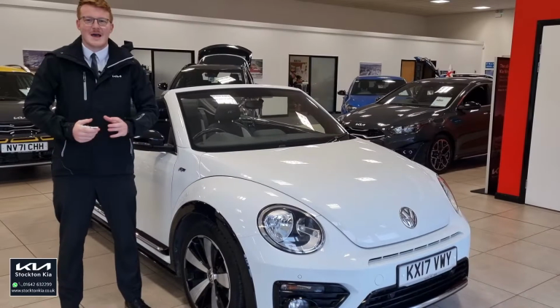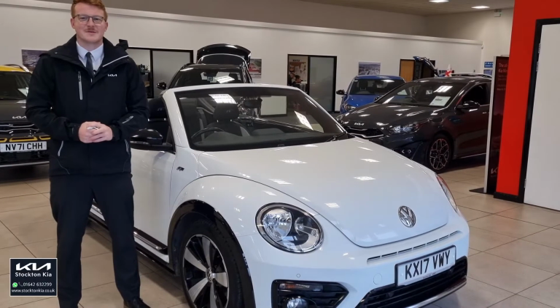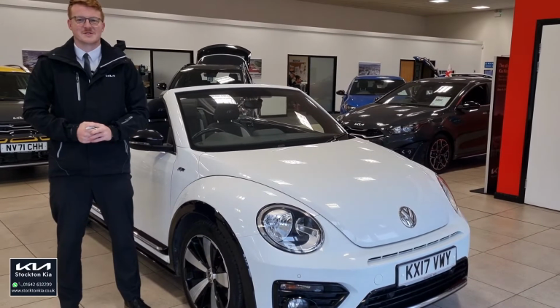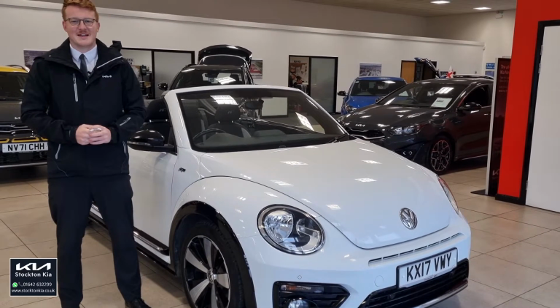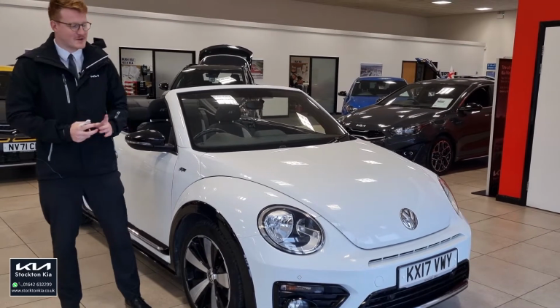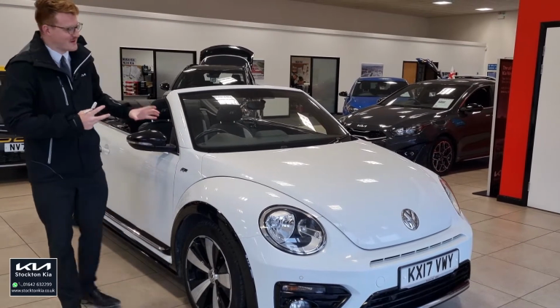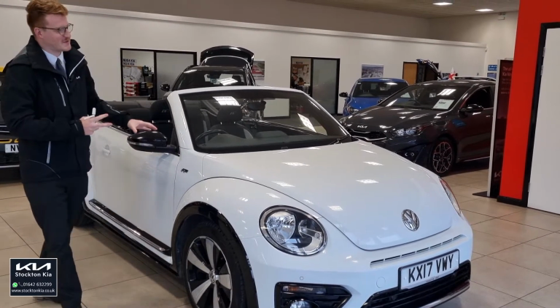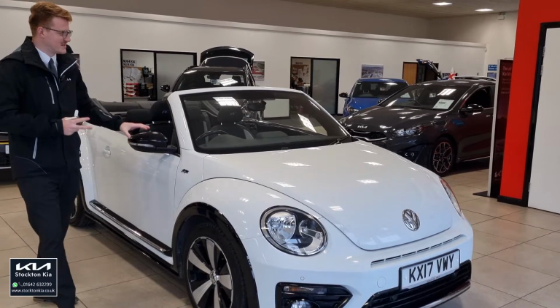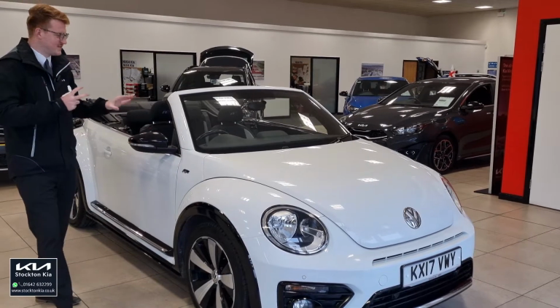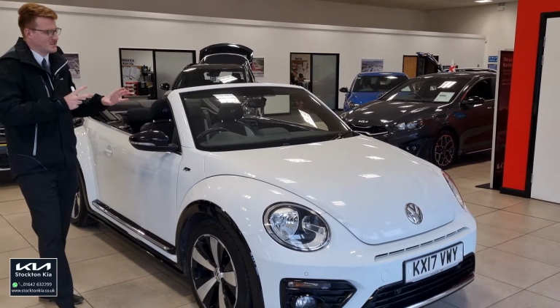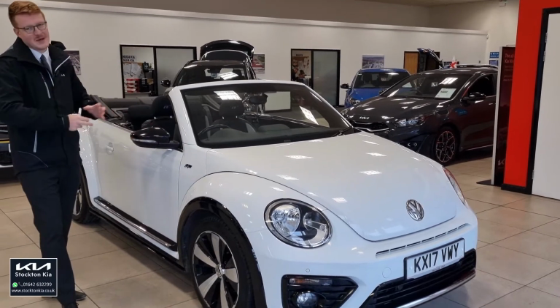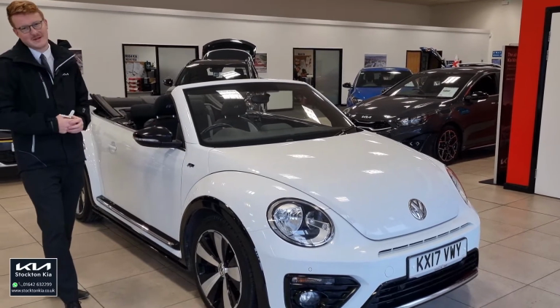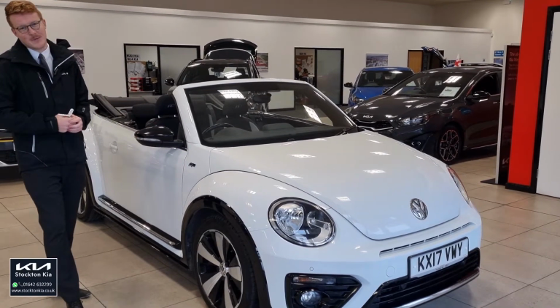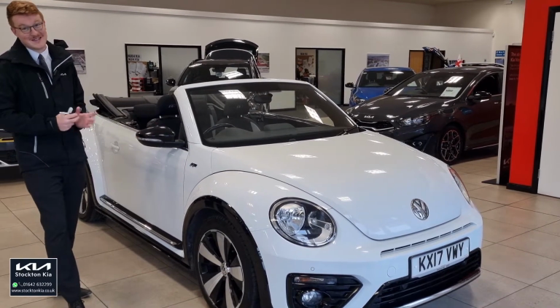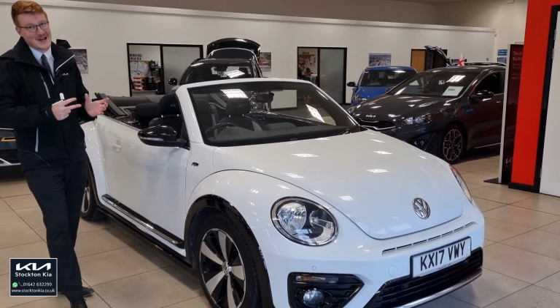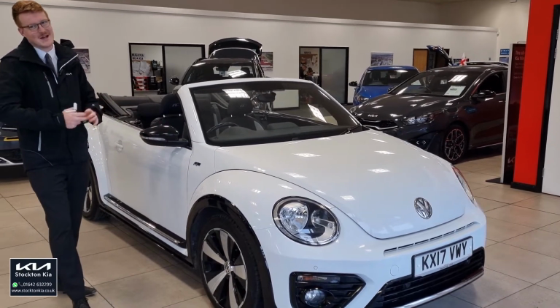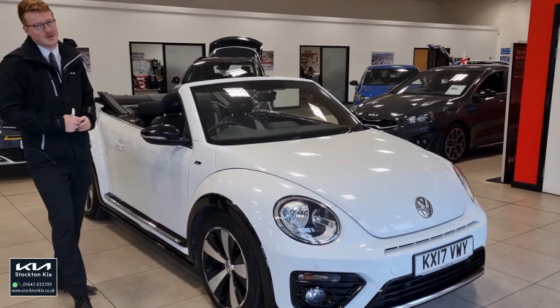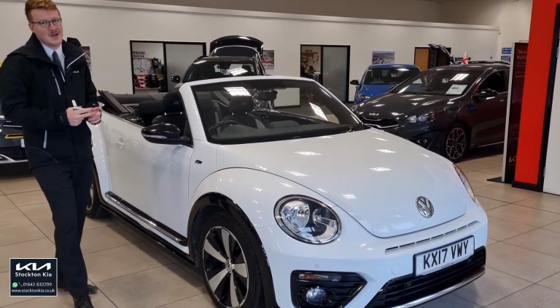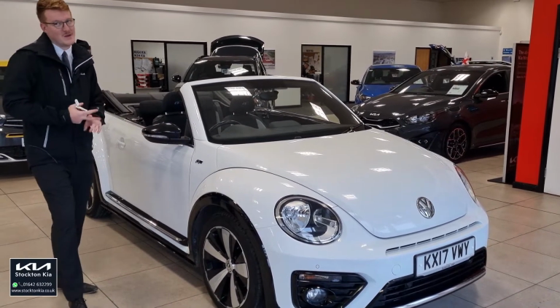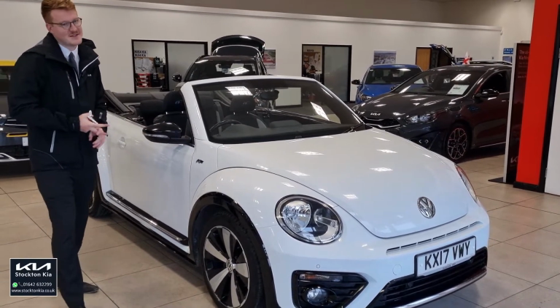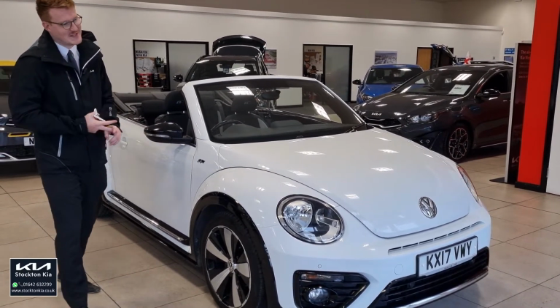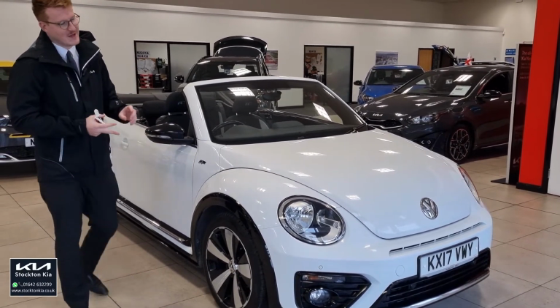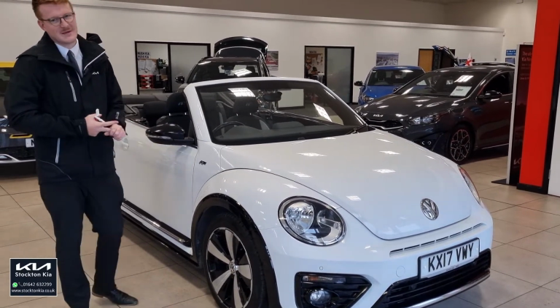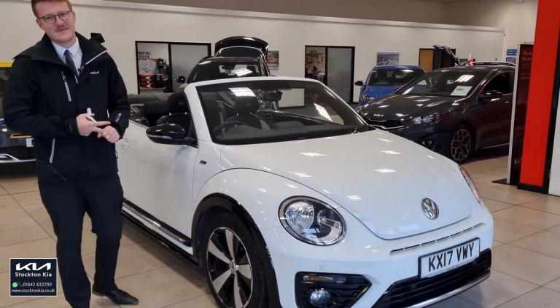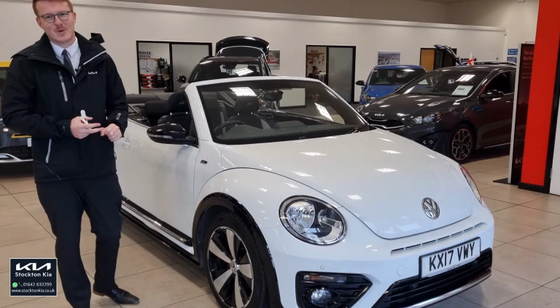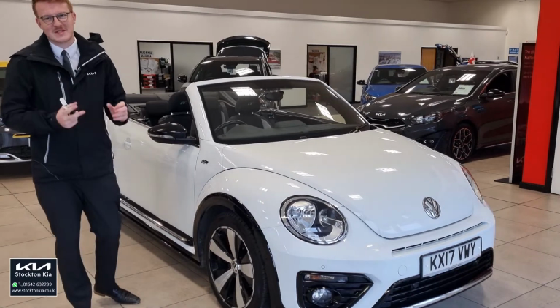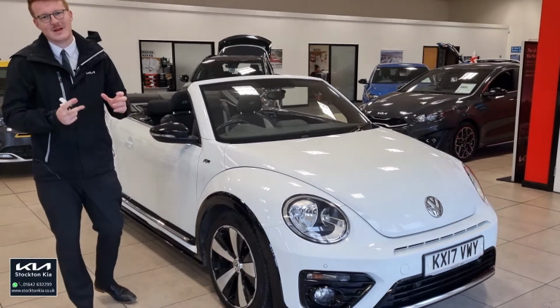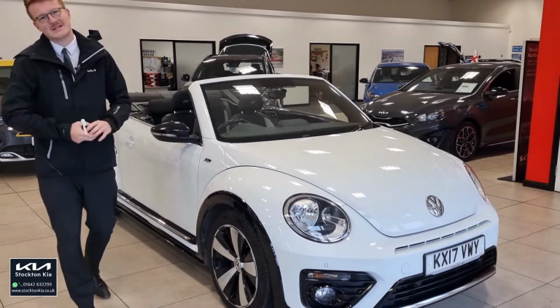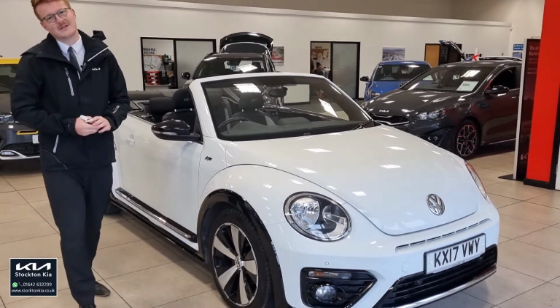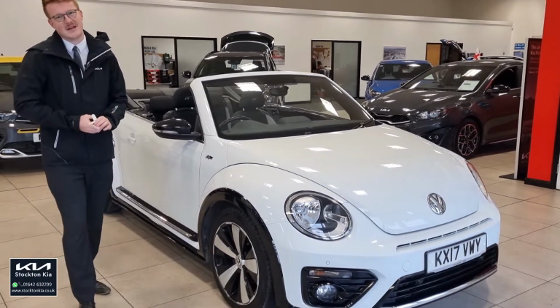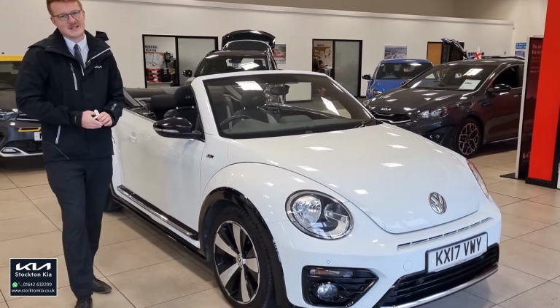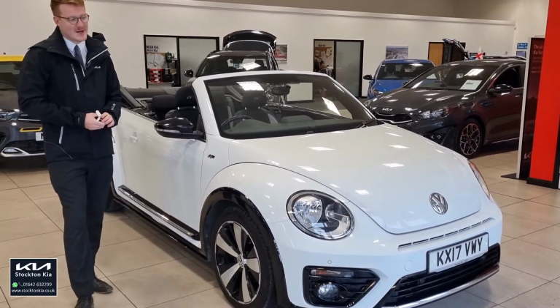Hi there, welcome to Stockton Kia today. I've got something very special for you — it's this VW Beetle Cabriolet. It's the R-Design model, 2017 on the 17 plate. It's a 2-litre diesel, 6-speed manual.